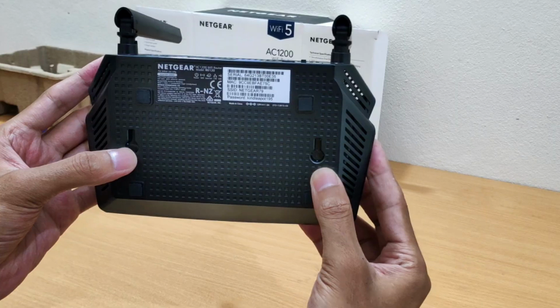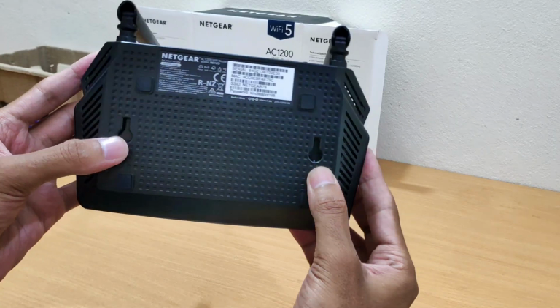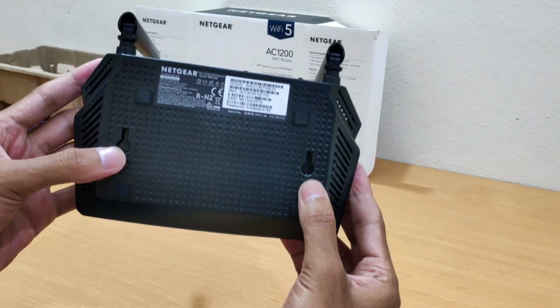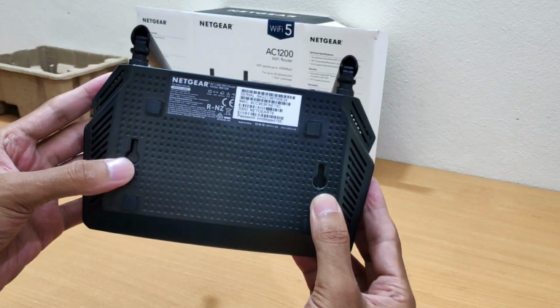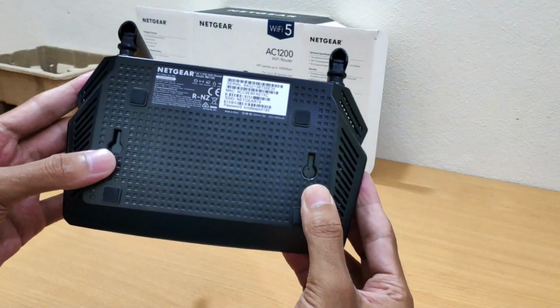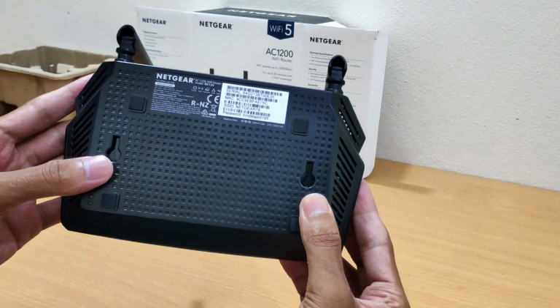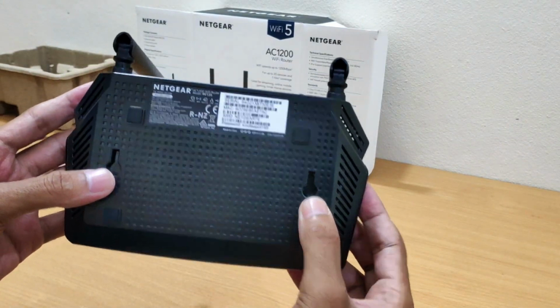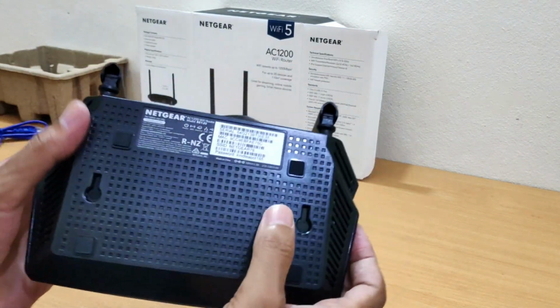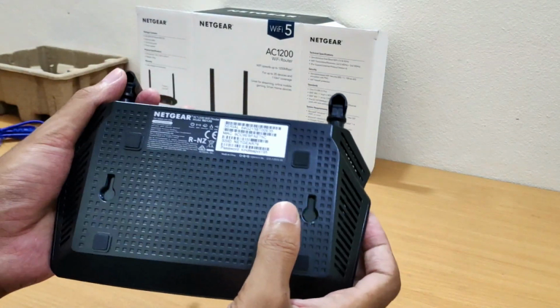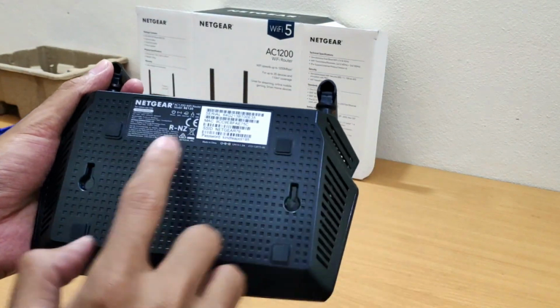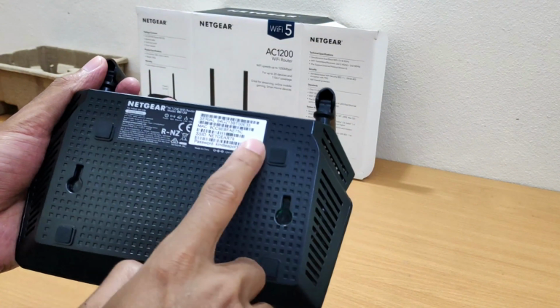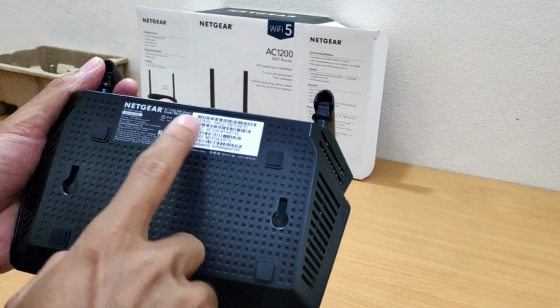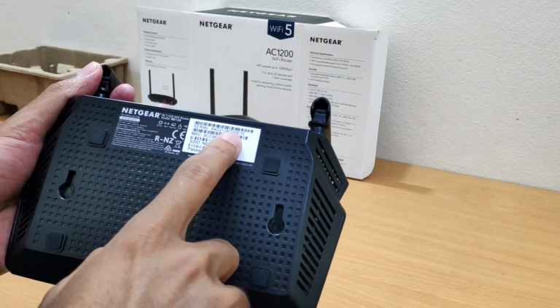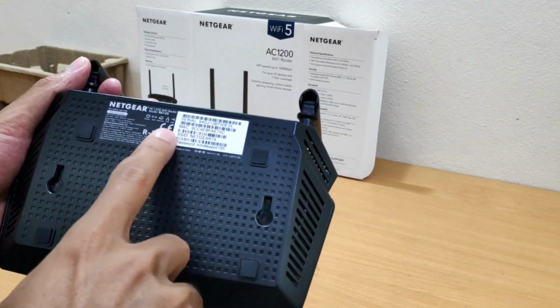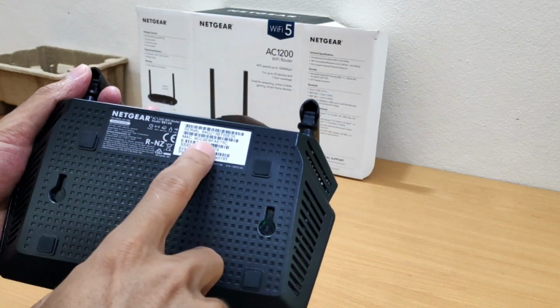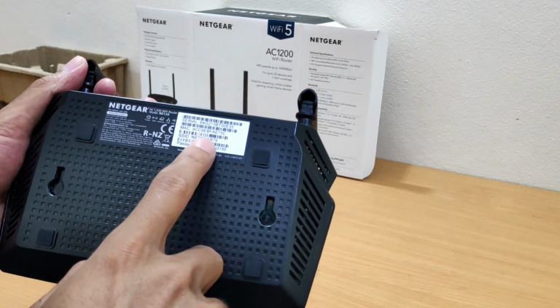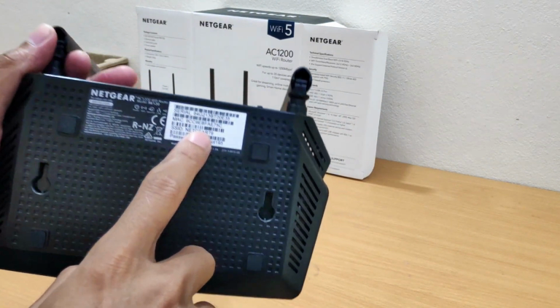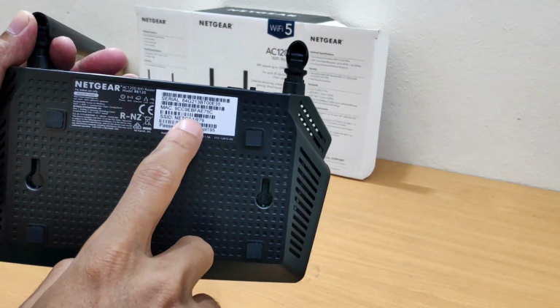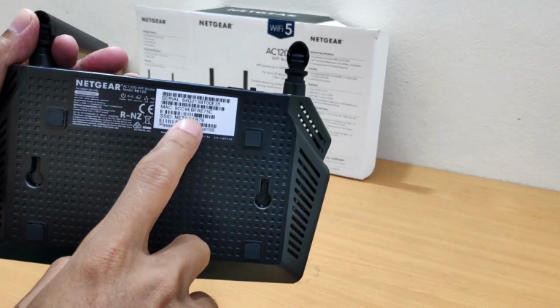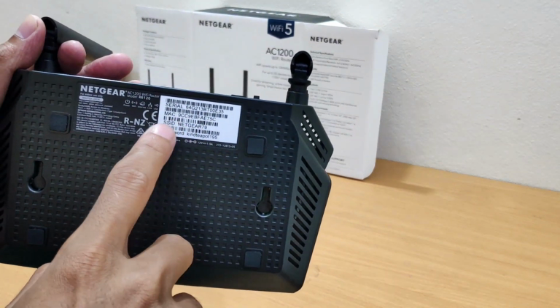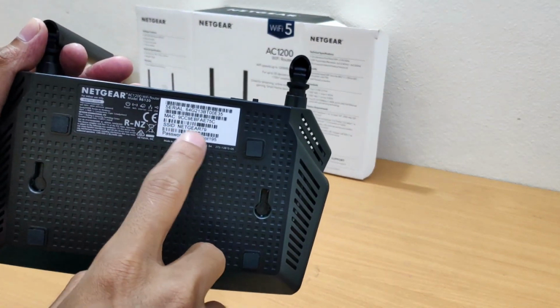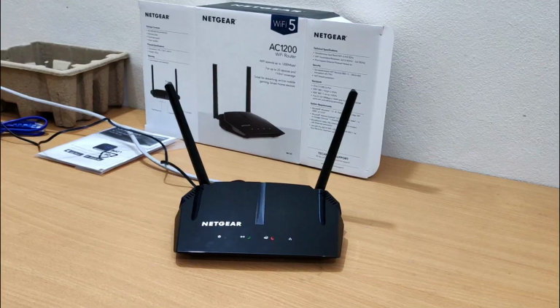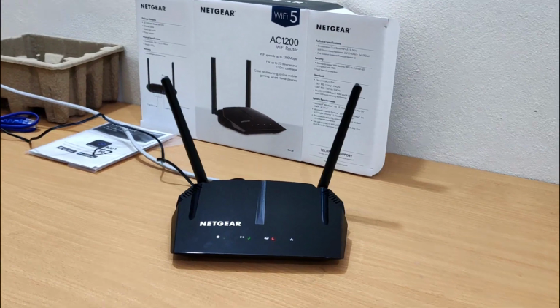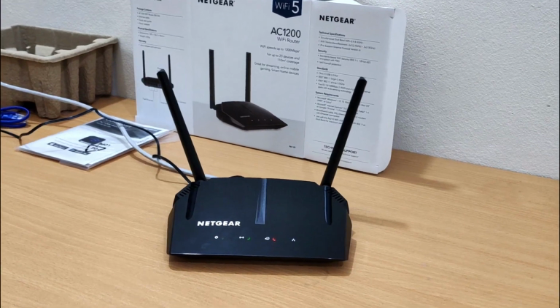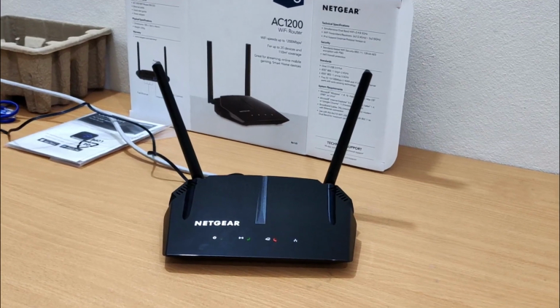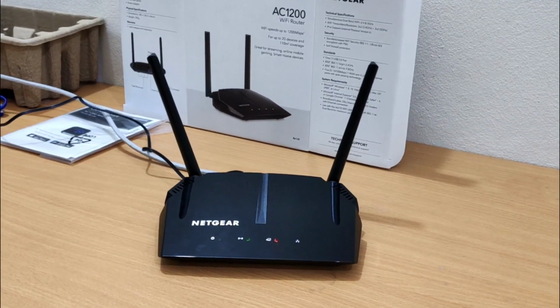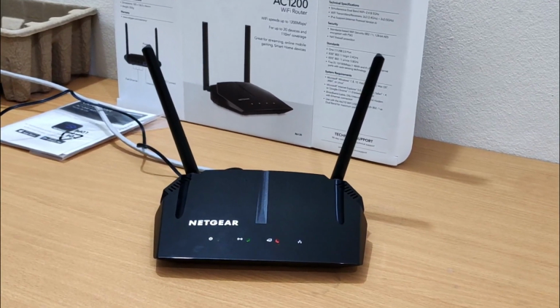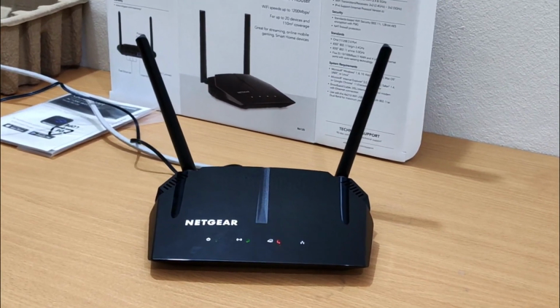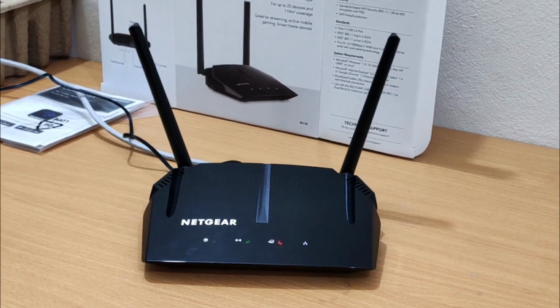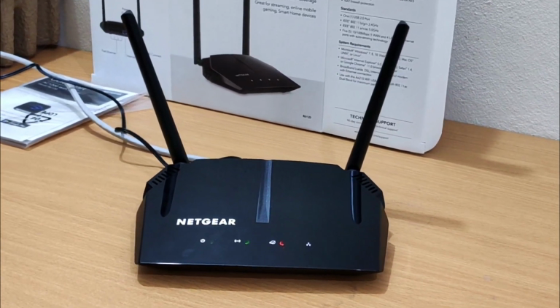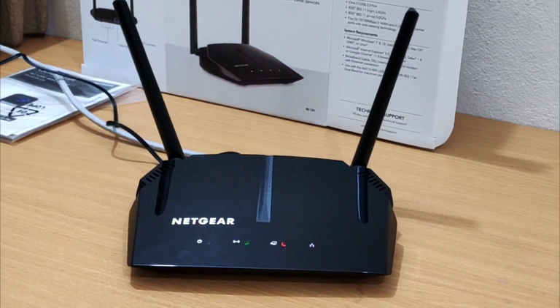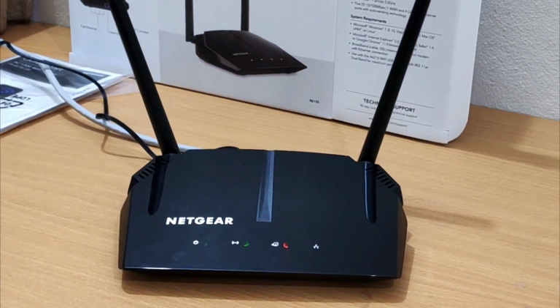Bottom side of the Netgear AC1200 router. The network name and password are usually on a sticker, which is on the bottom side of the Netgear Wi-Fi router. The new Netgear R6120 AC1200 router comes with a 1-year brand warranty.